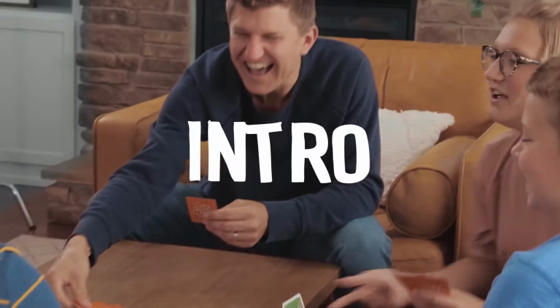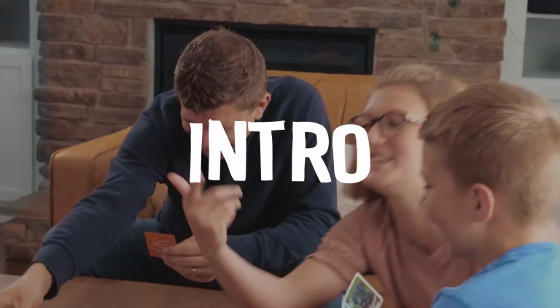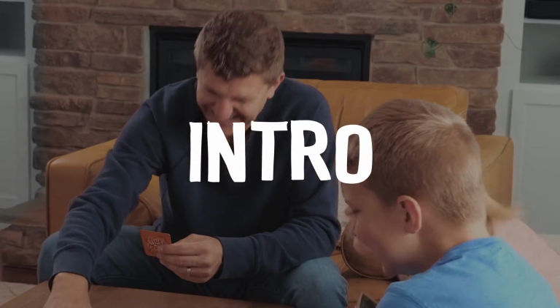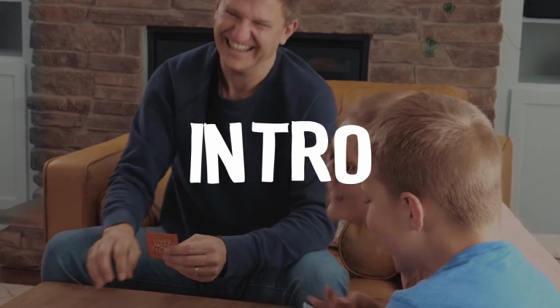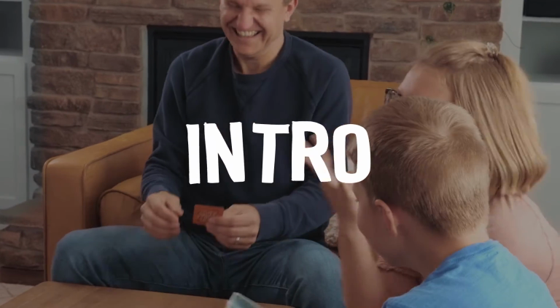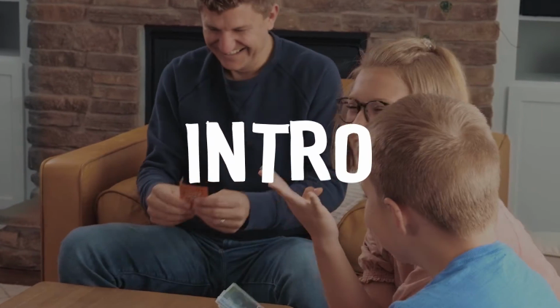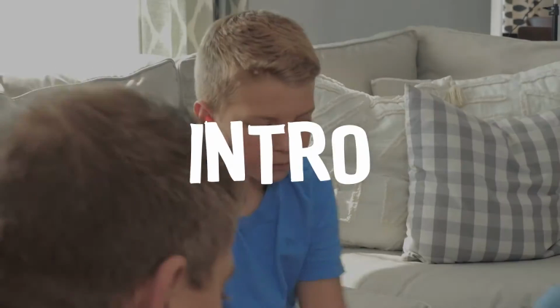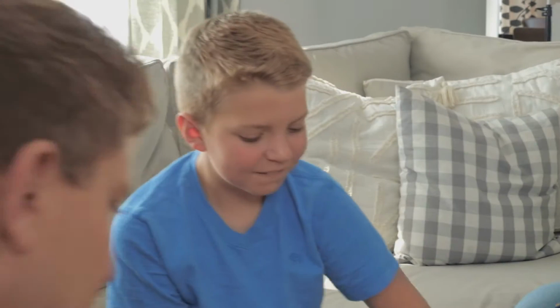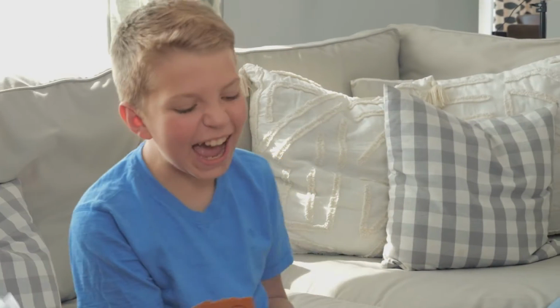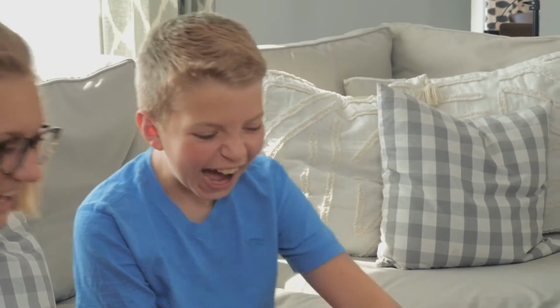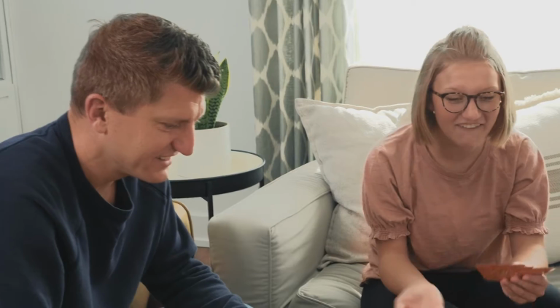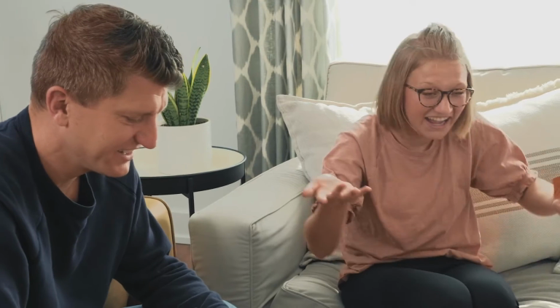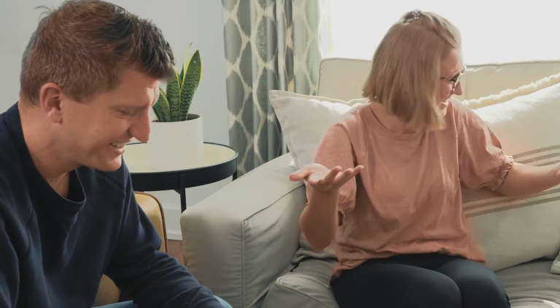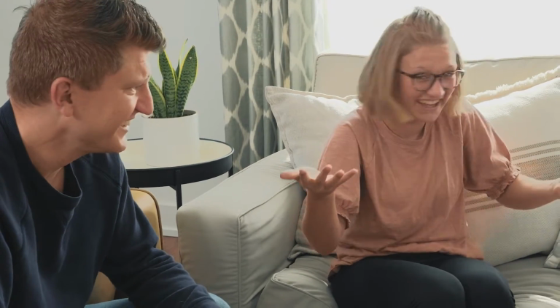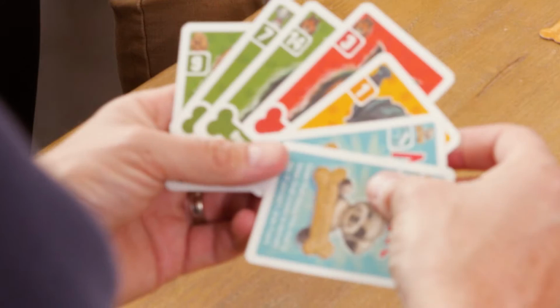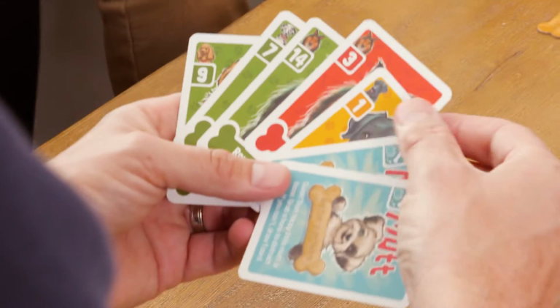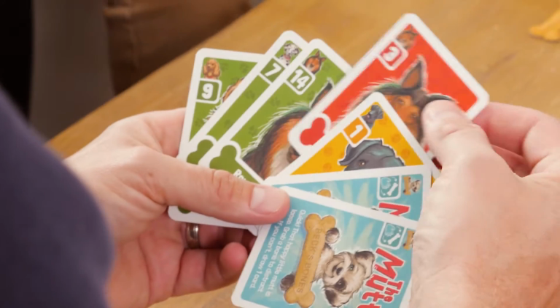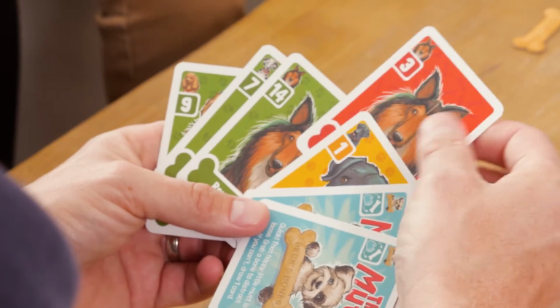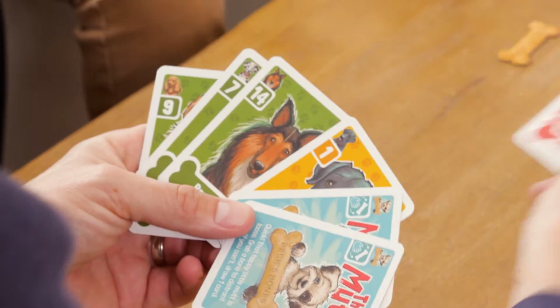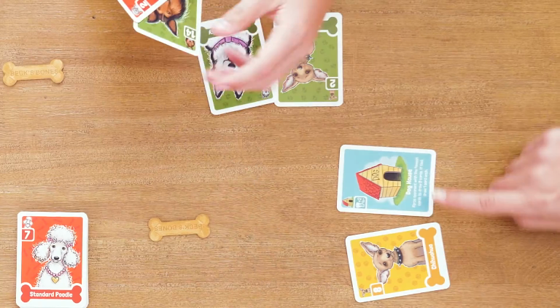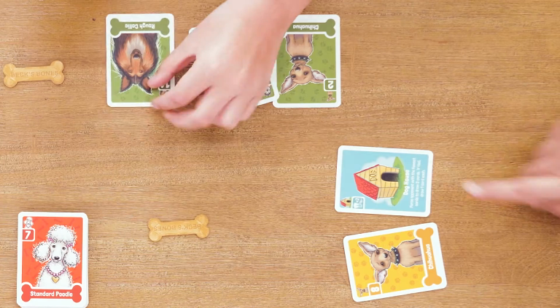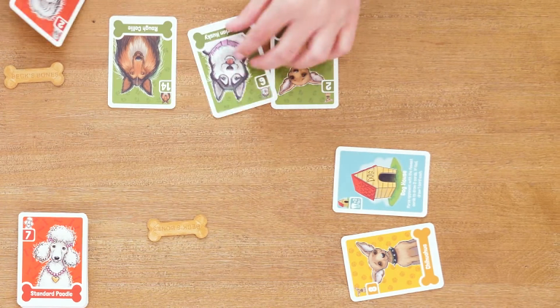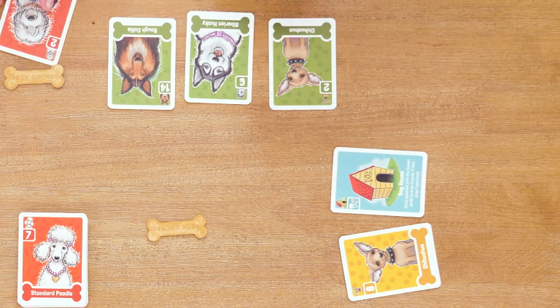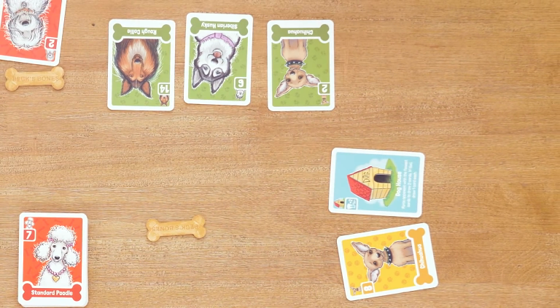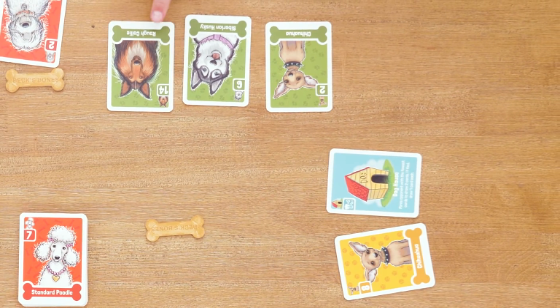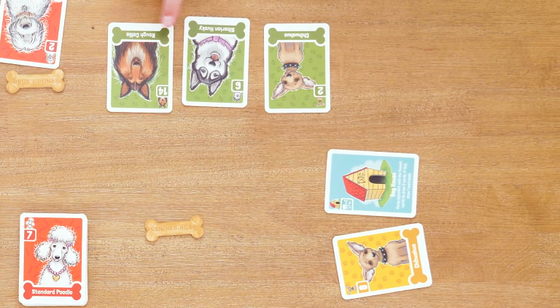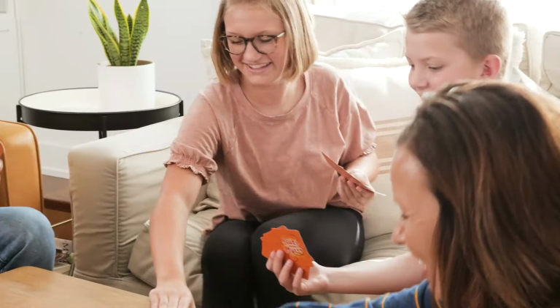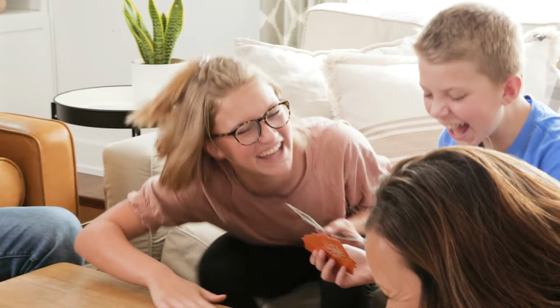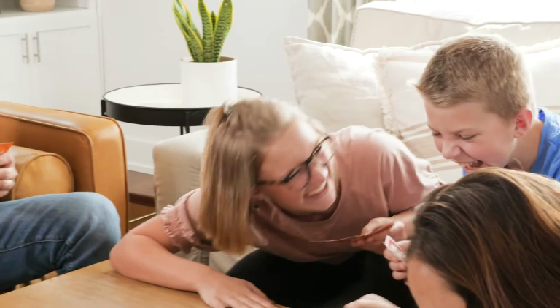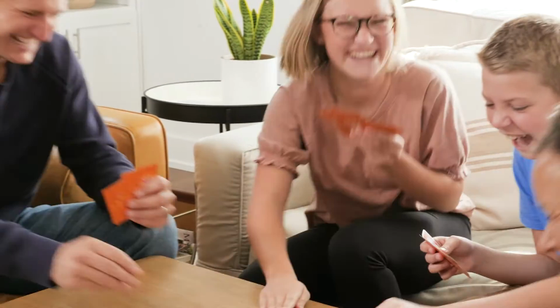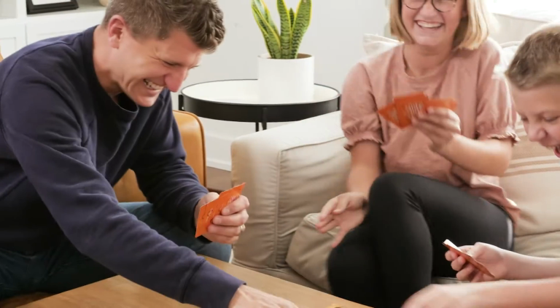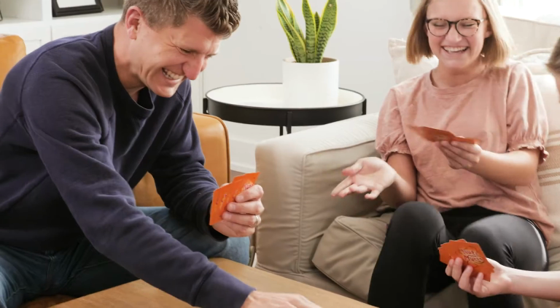Nuts About Mutts is played over three rounds. Players take turns playing cards until one player plays their last card. Everyone else counts their leftover cards, which turn into points. At the end of the third round, the player with the fewest points wins the game.